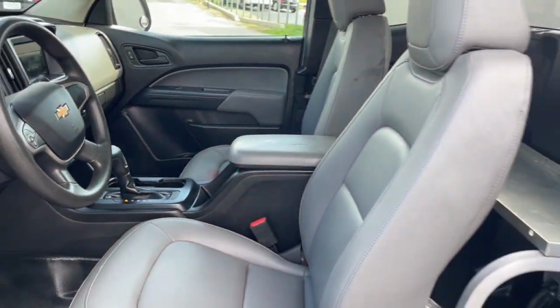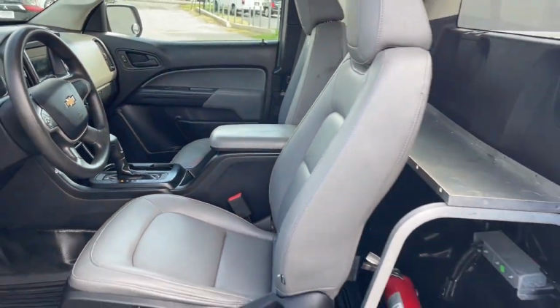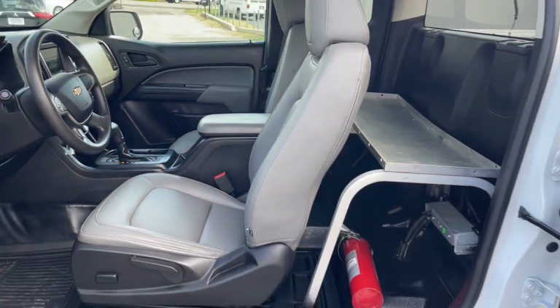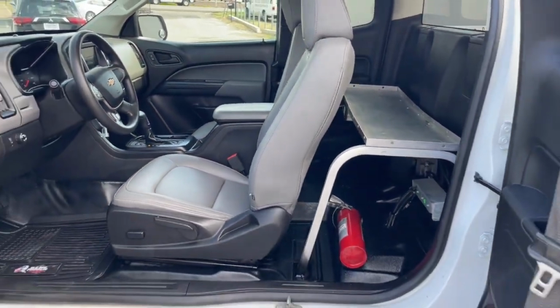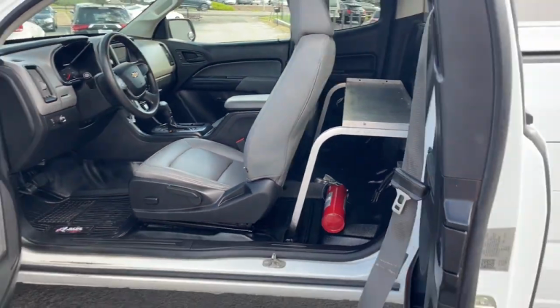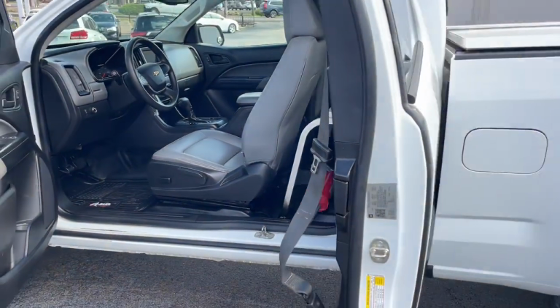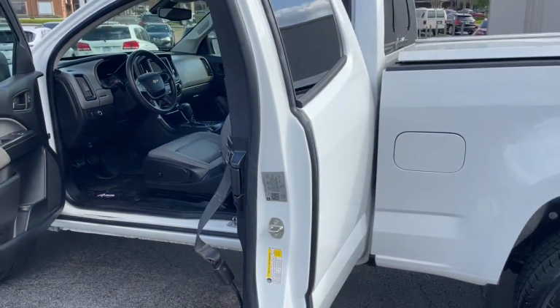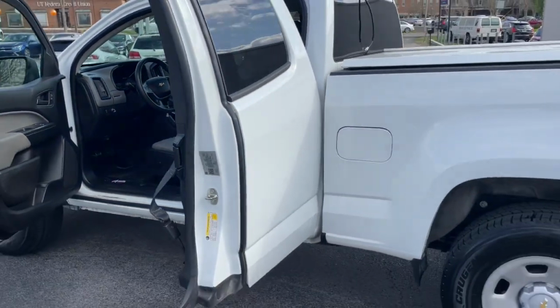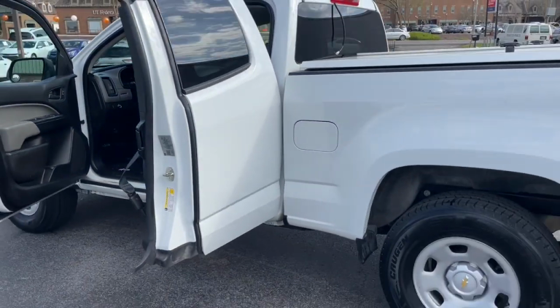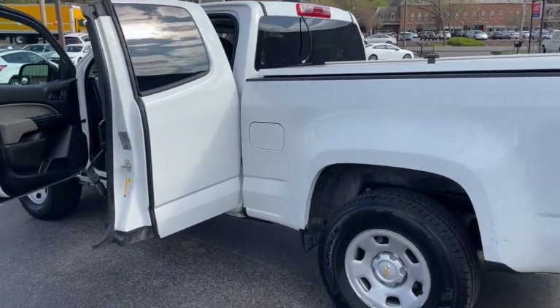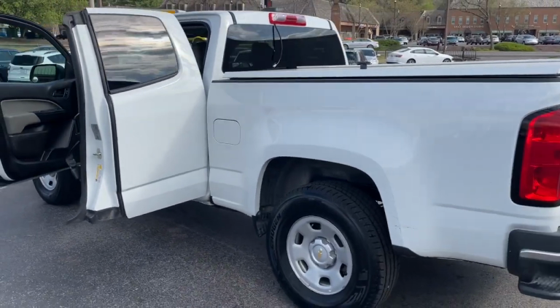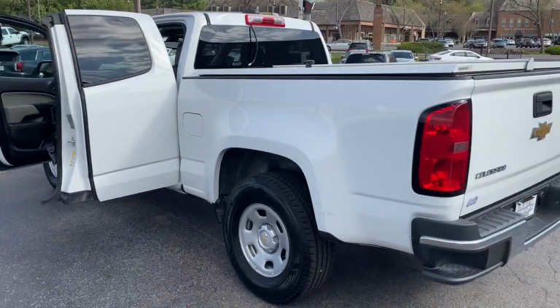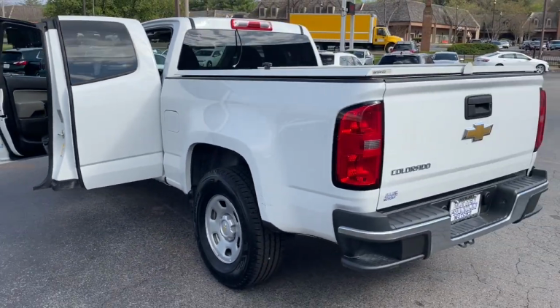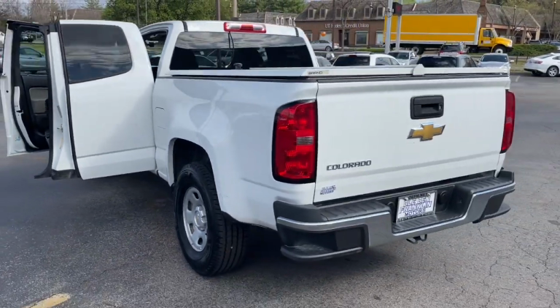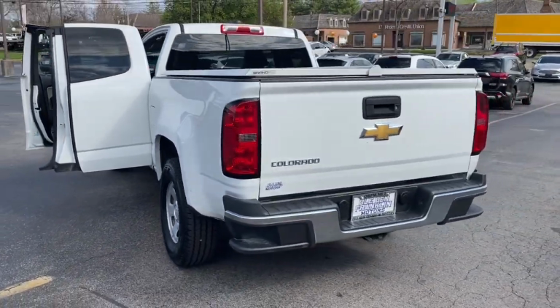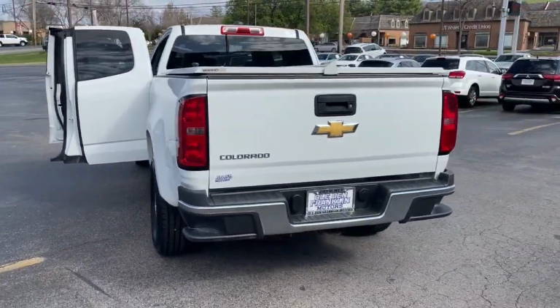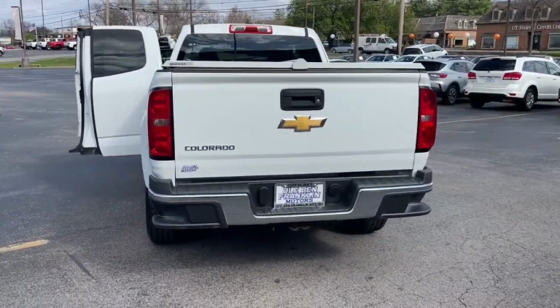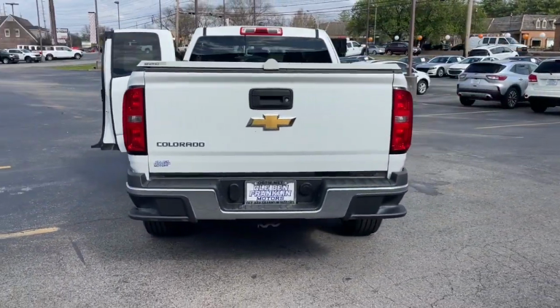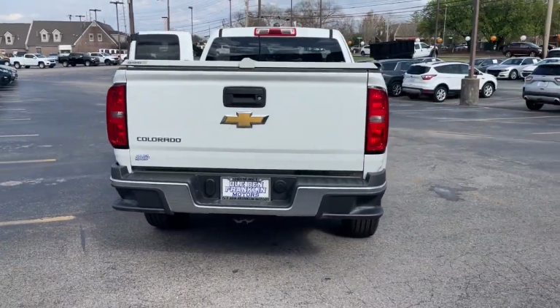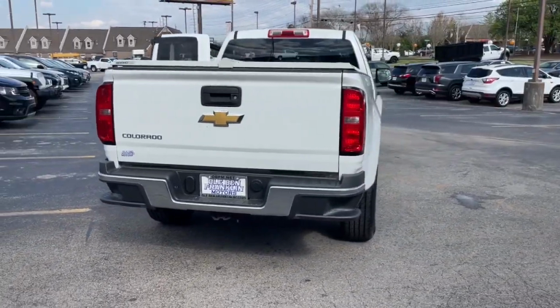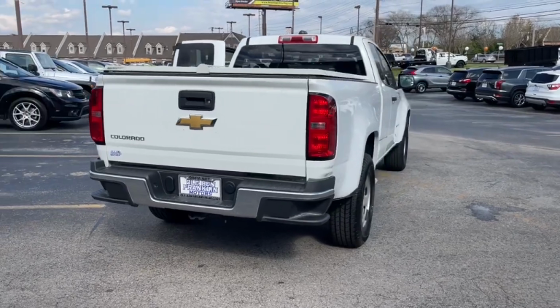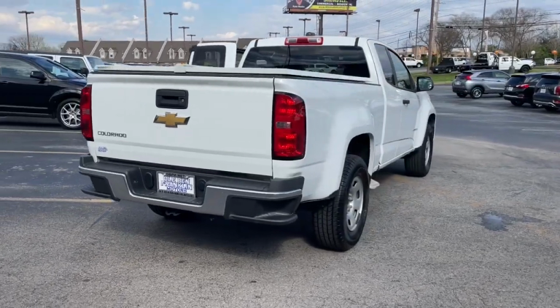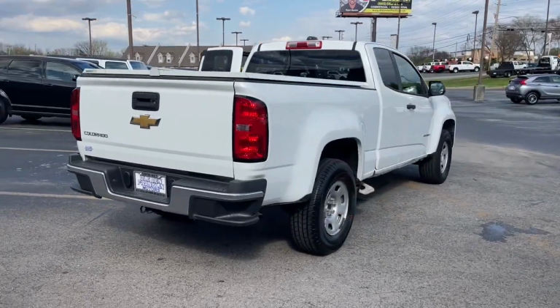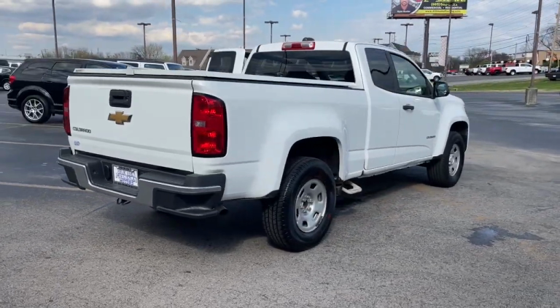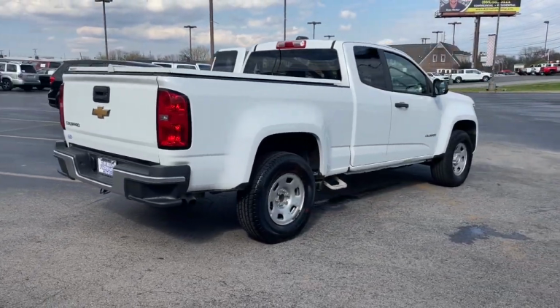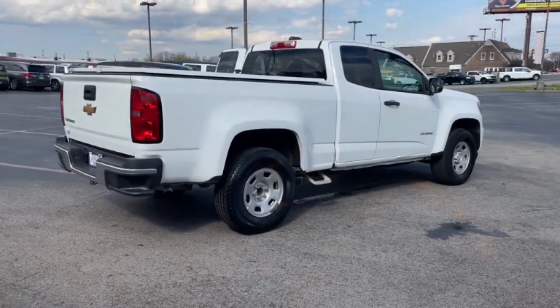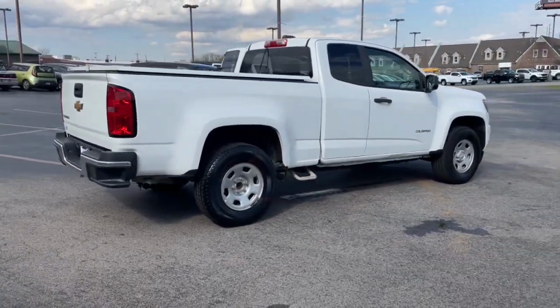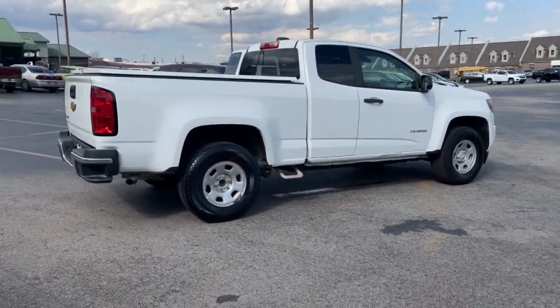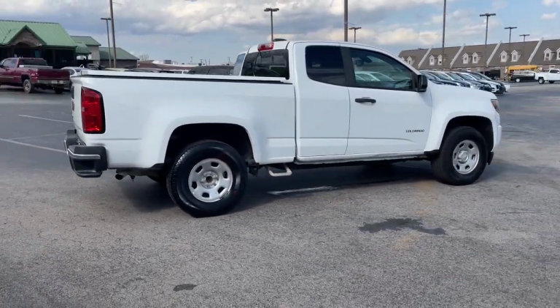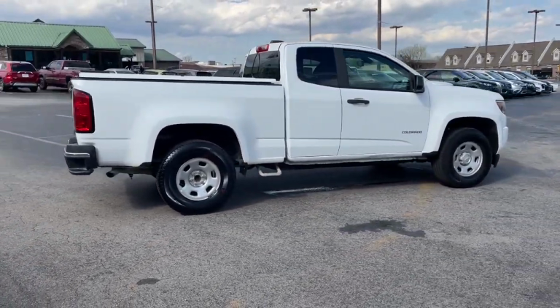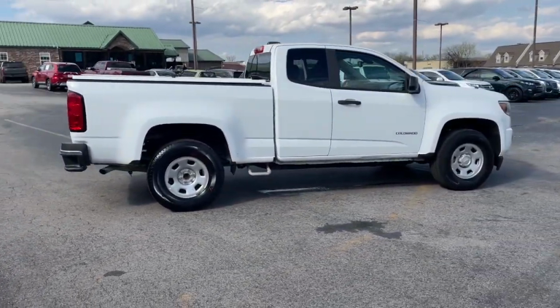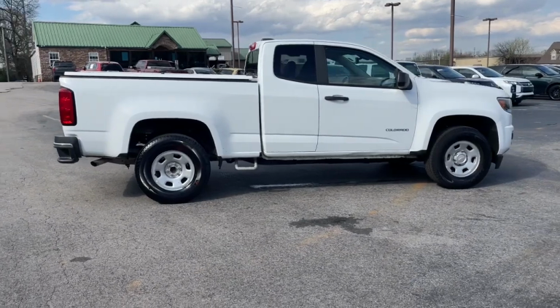The following are some of this vehicle's highlighted options: Apple CarPlay and/or Android Auto, backup camera, four-cylinder engine, bedliner, Bluetooth connection, locking limited slip differential, and rear-wheel drive.